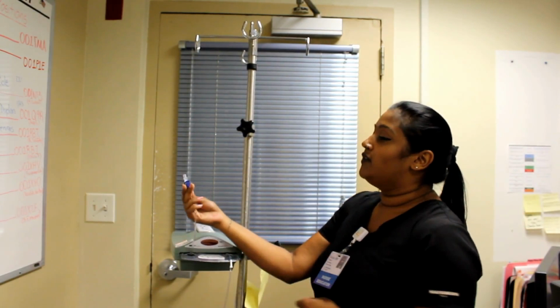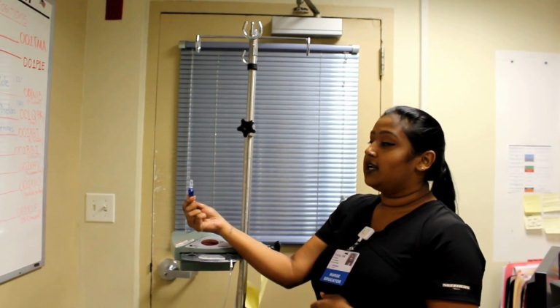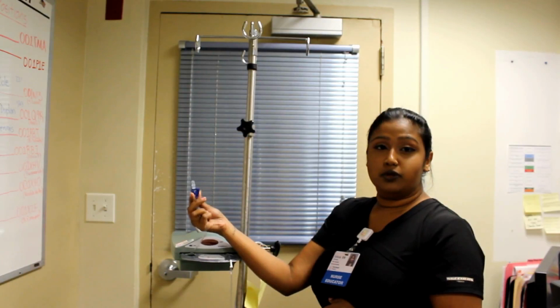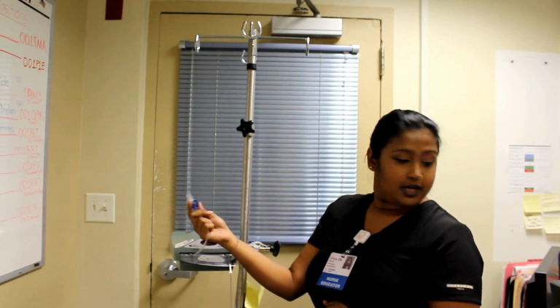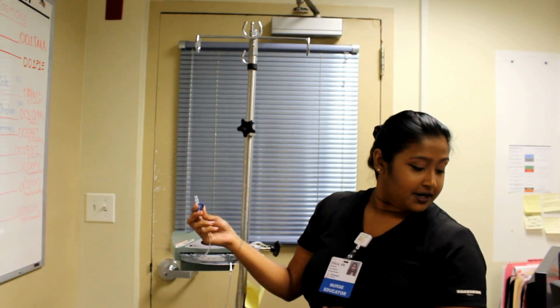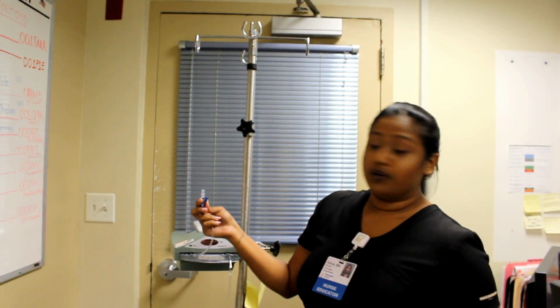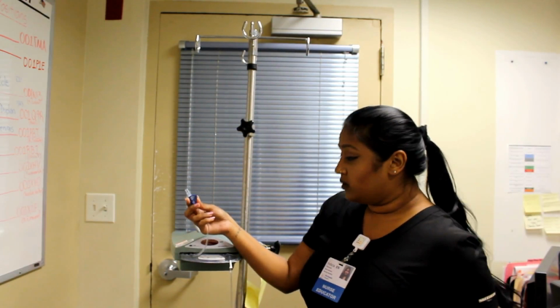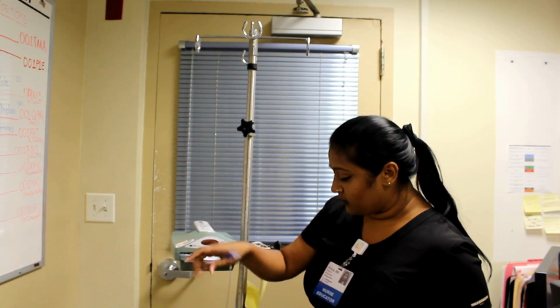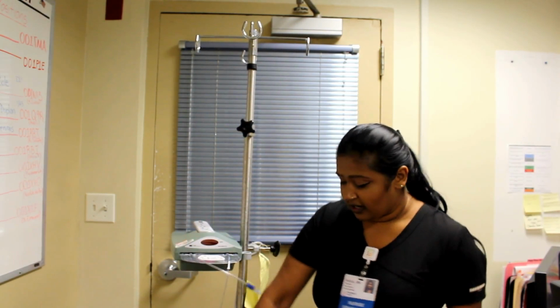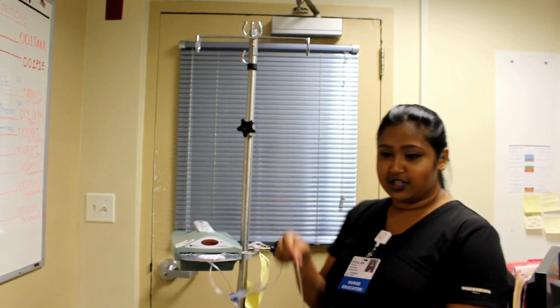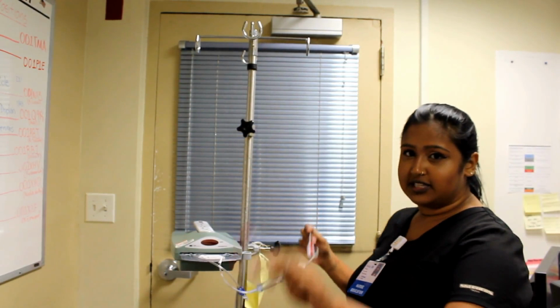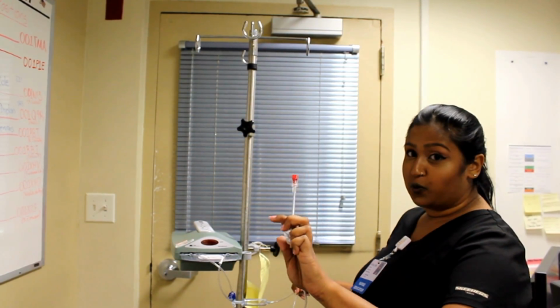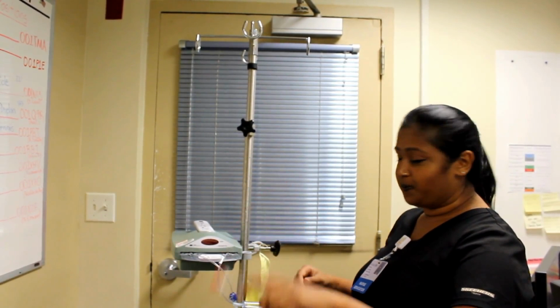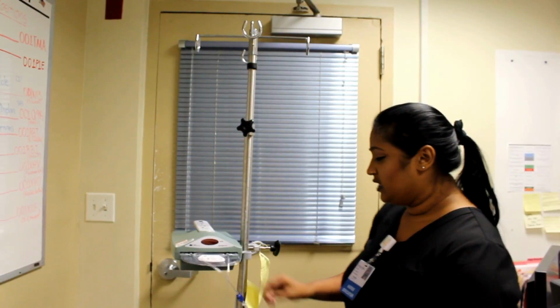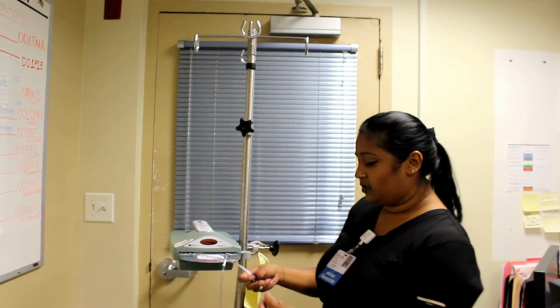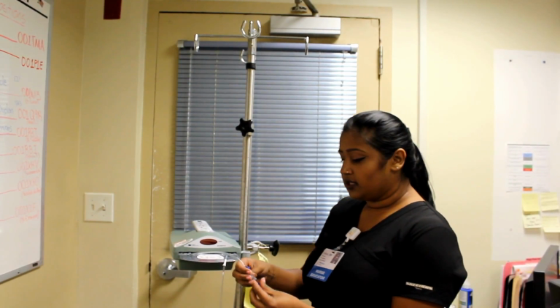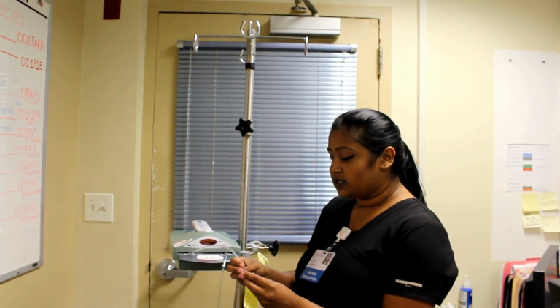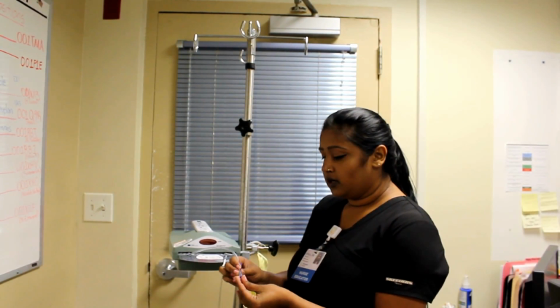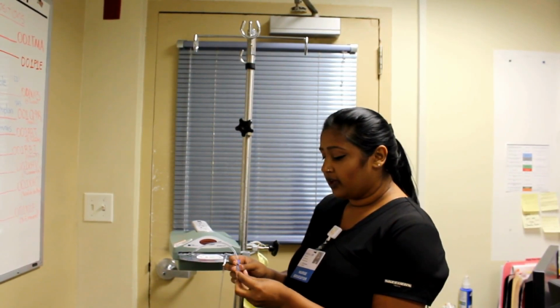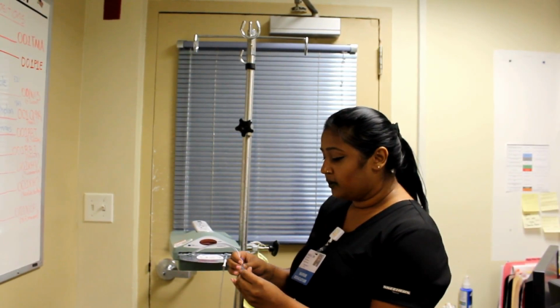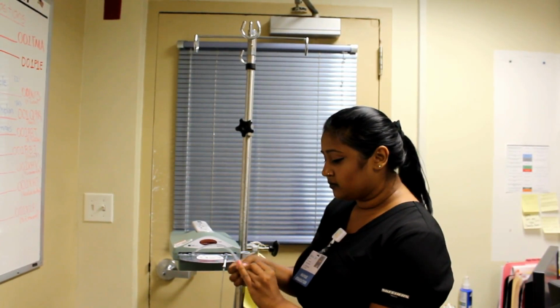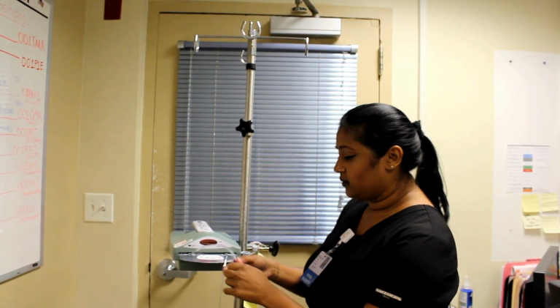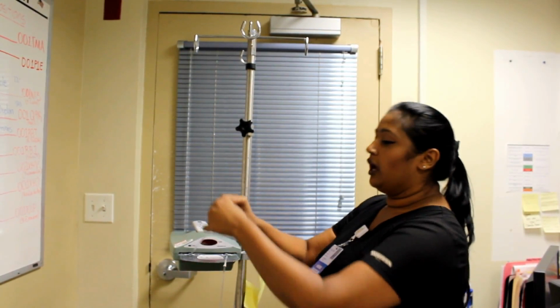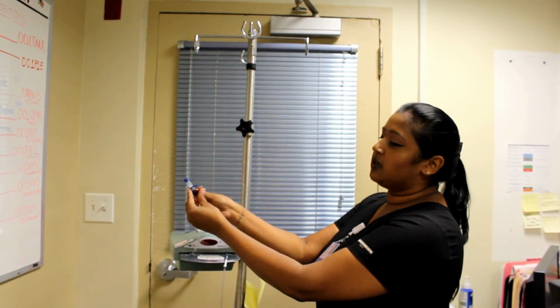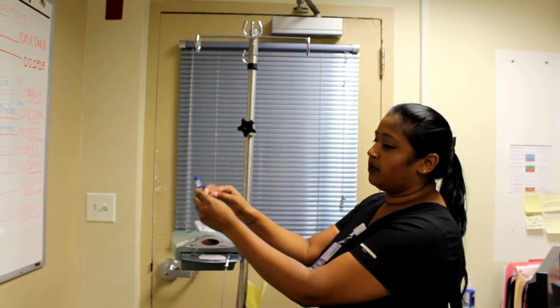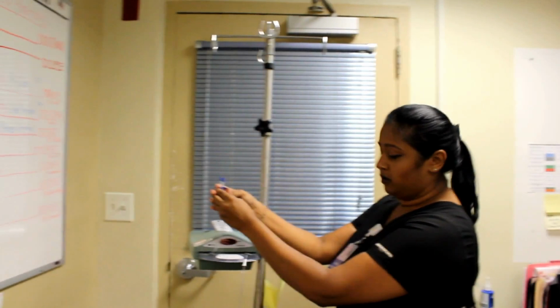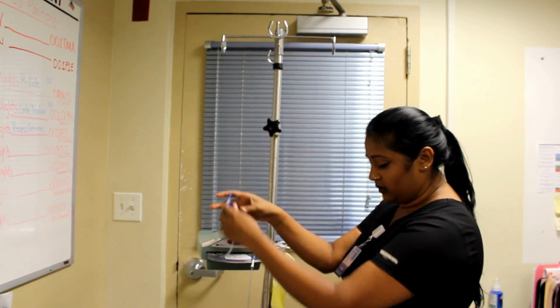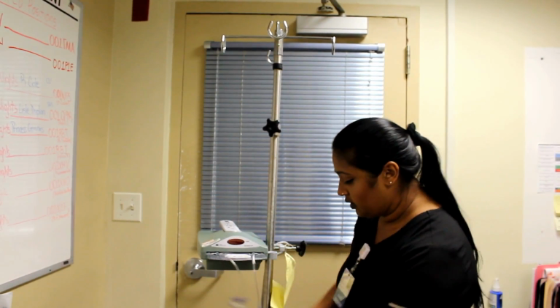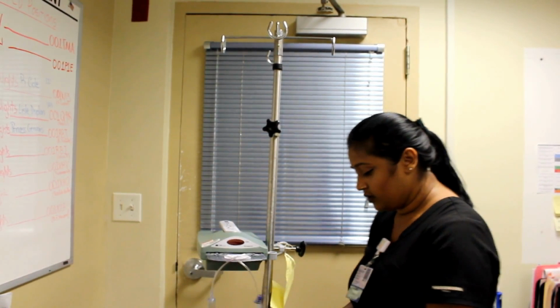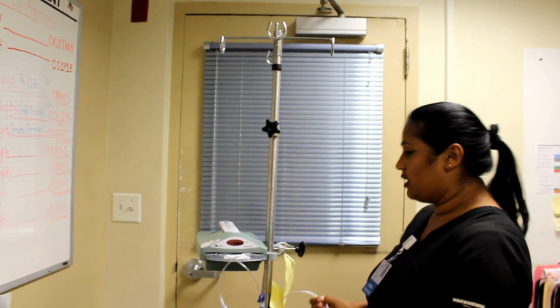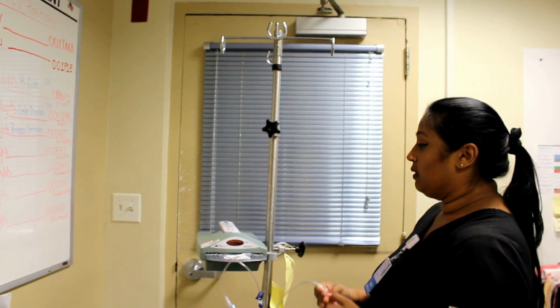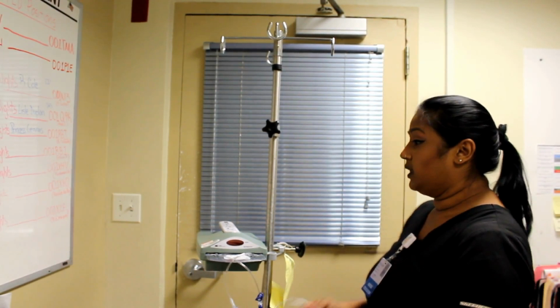This side is the blue side and that is for cold. And this side is the red side for warm. And this comes with a cap.